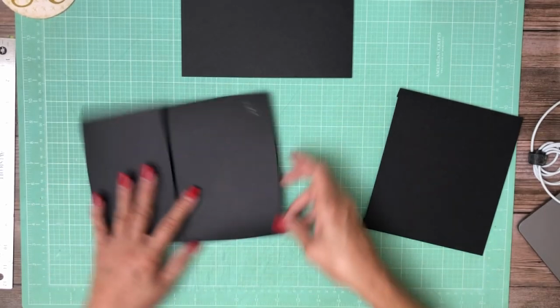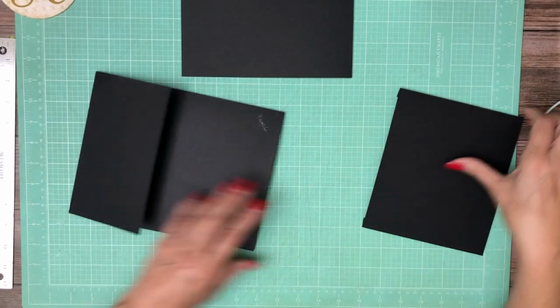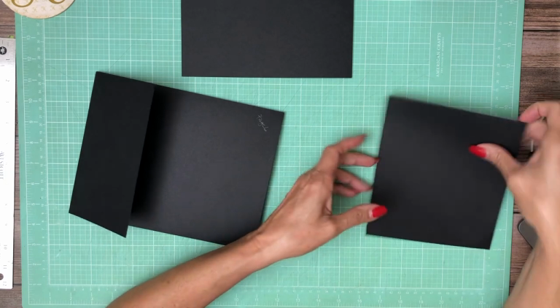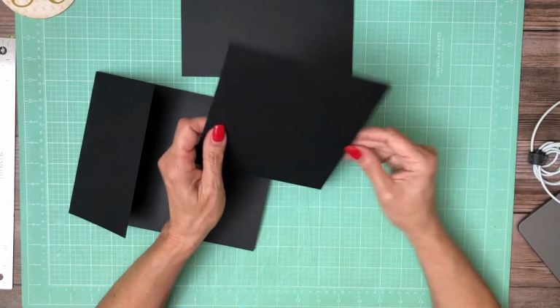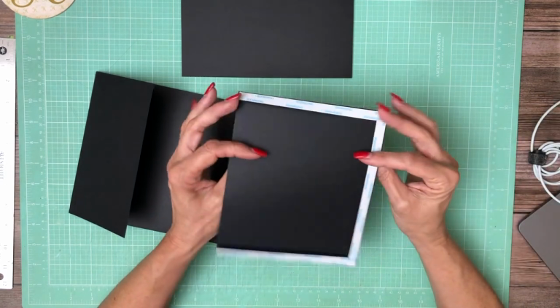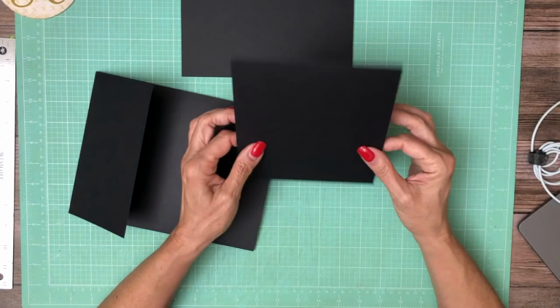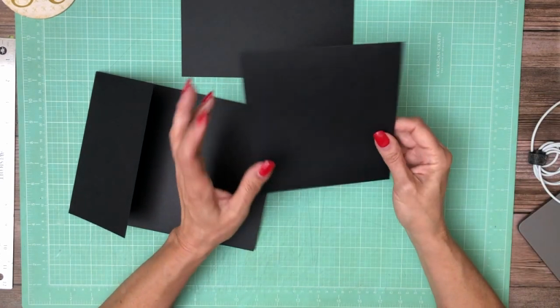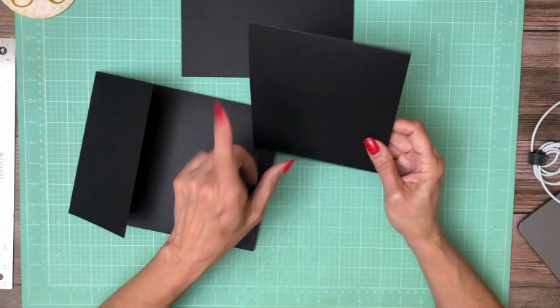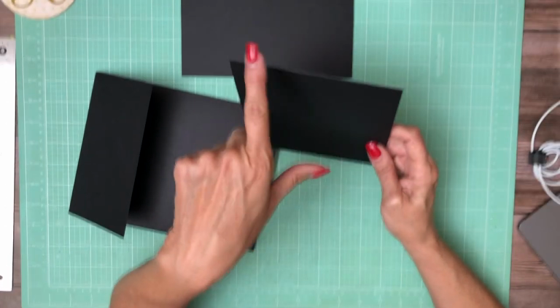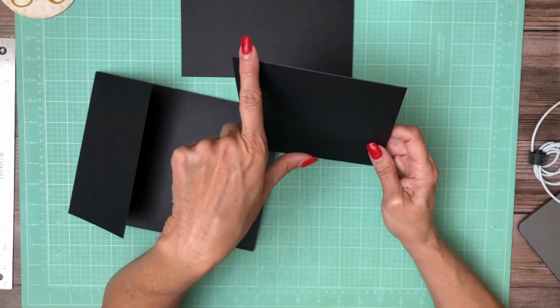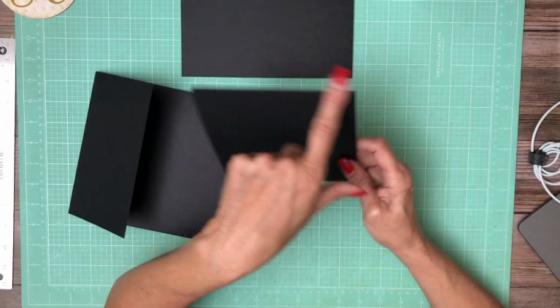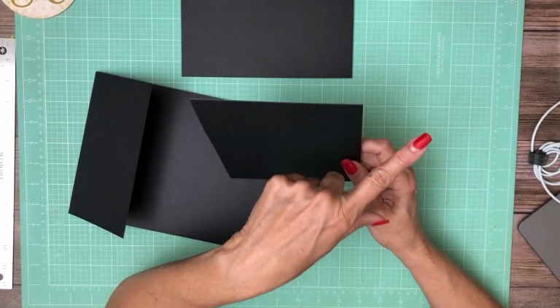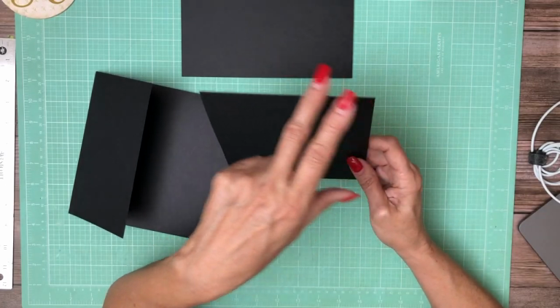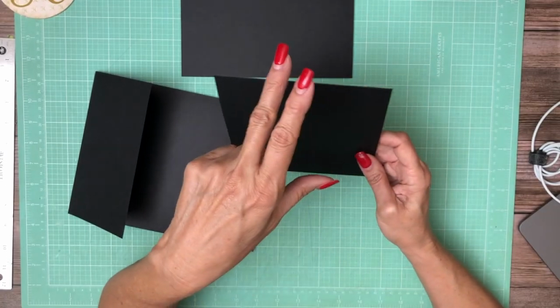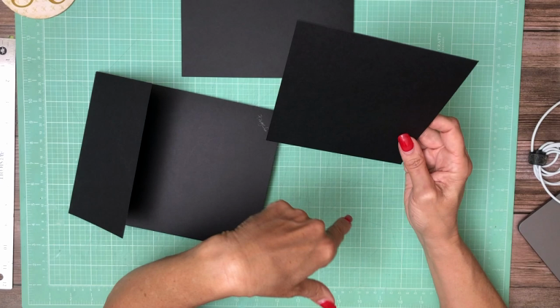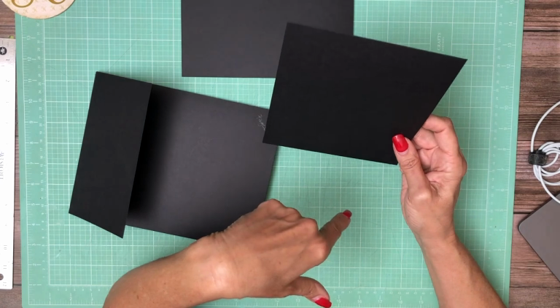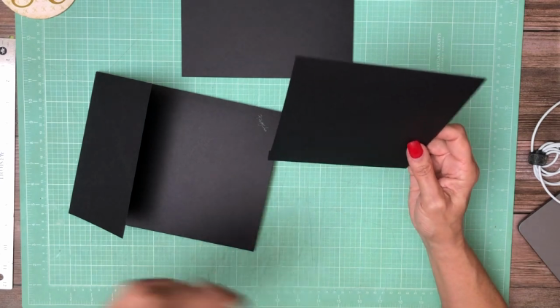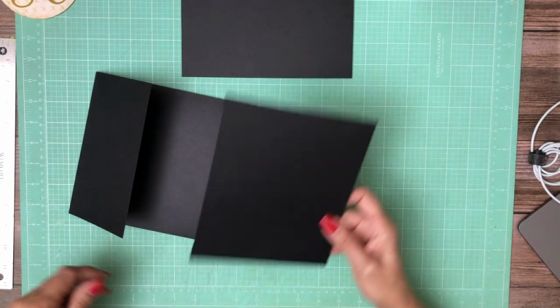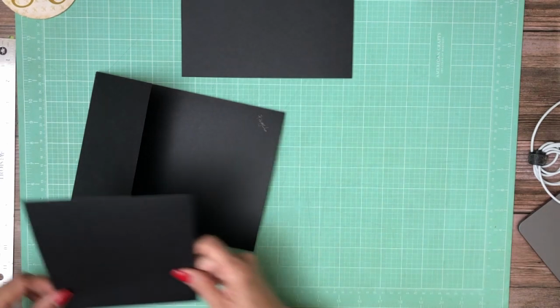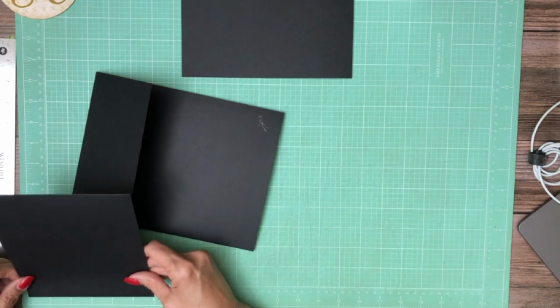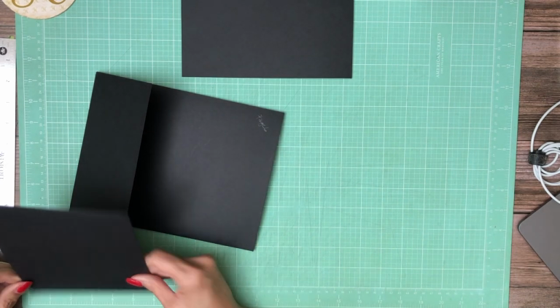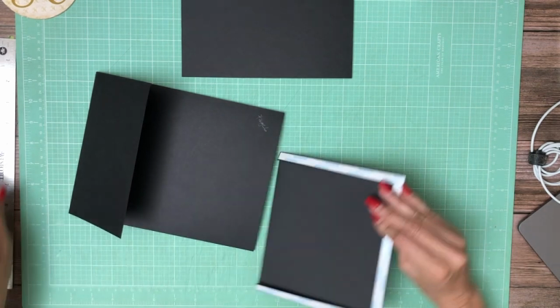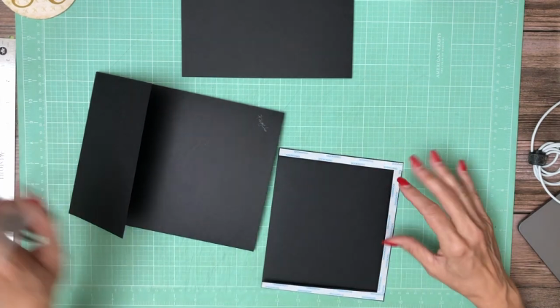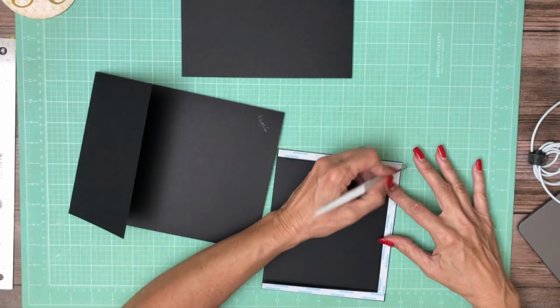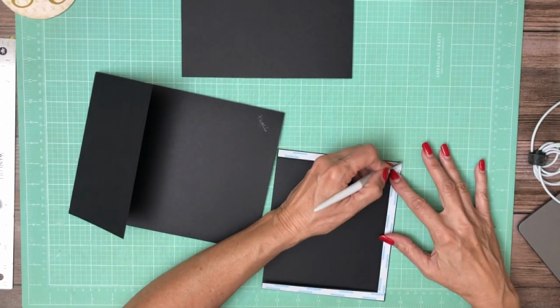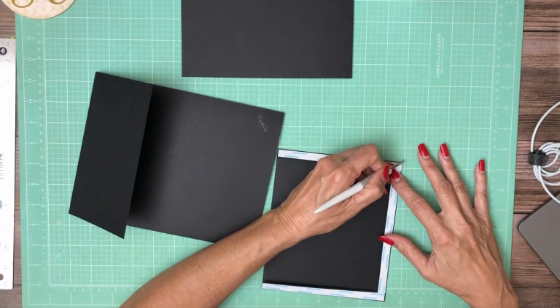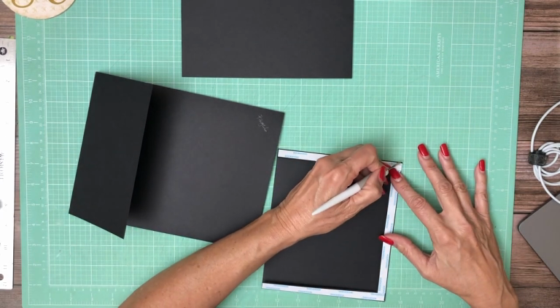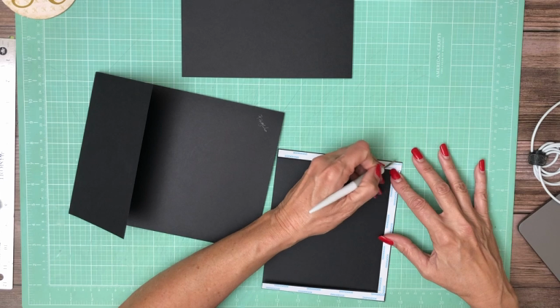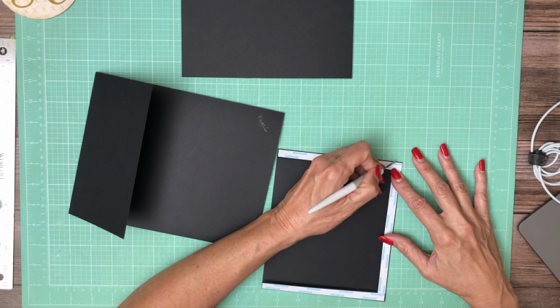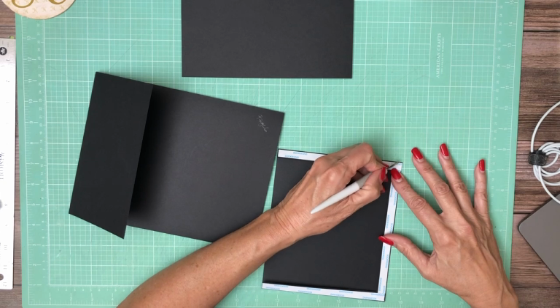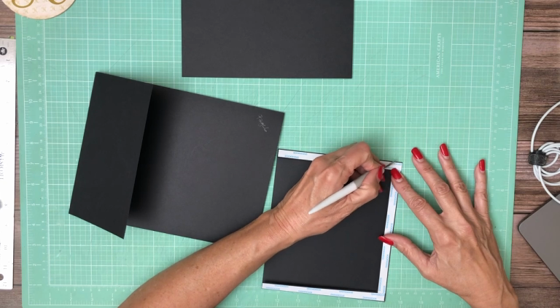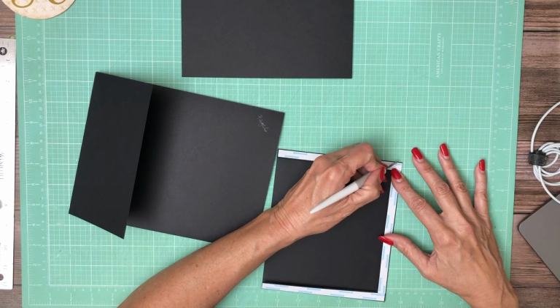The next piece is this large pocket and it is six and a half by eight. You're going to score a half inch on three sides to make a pocket.